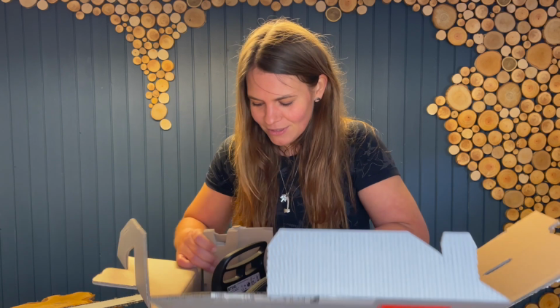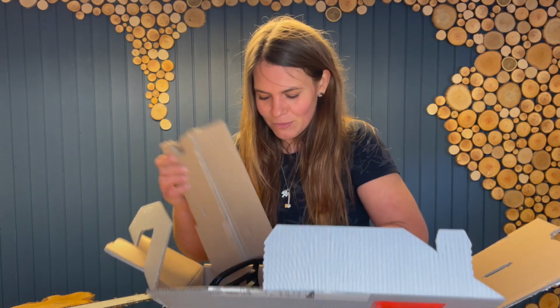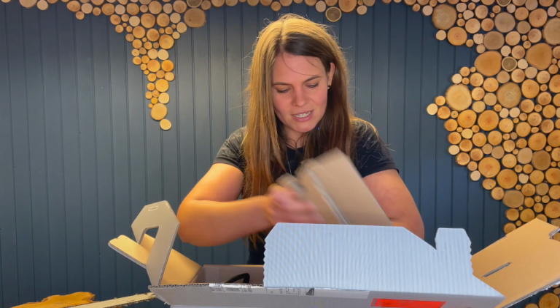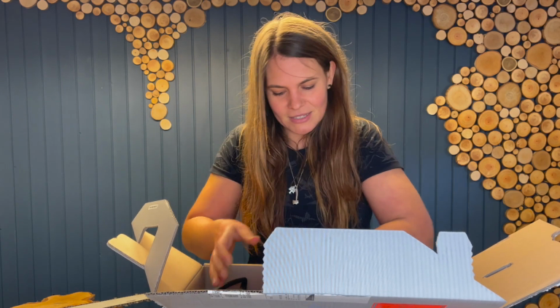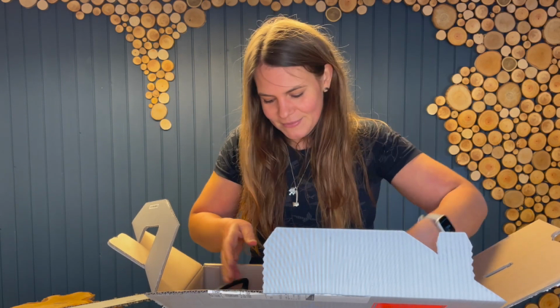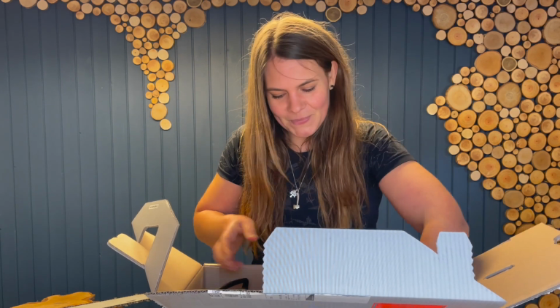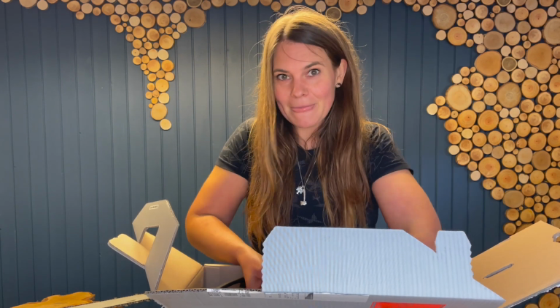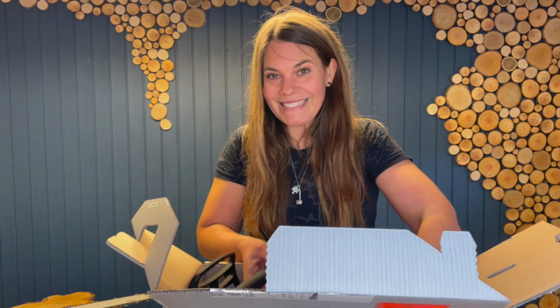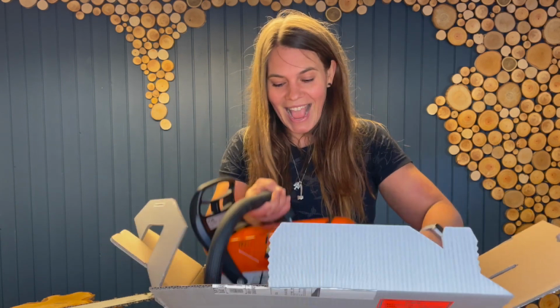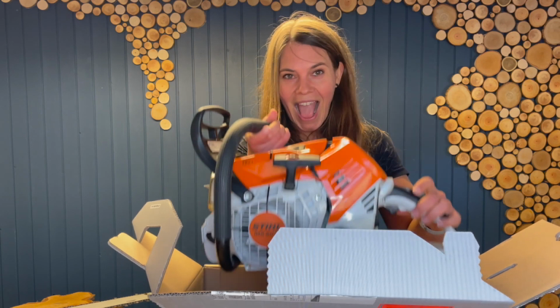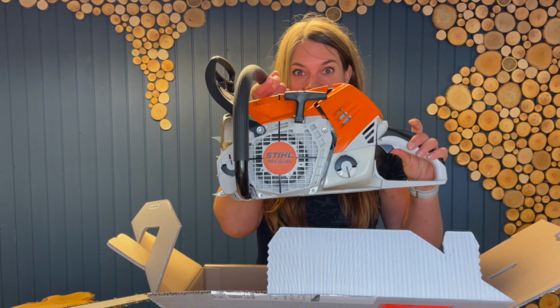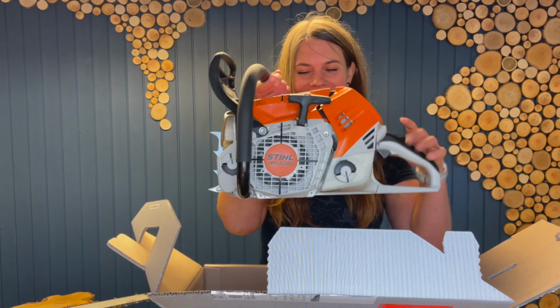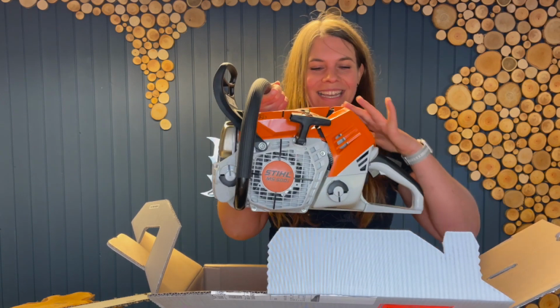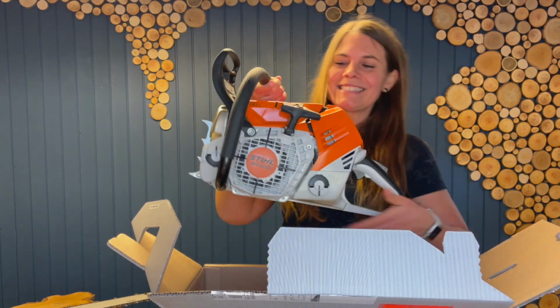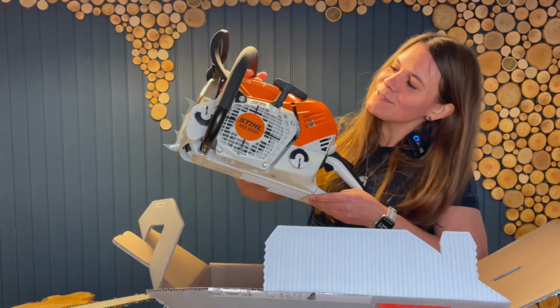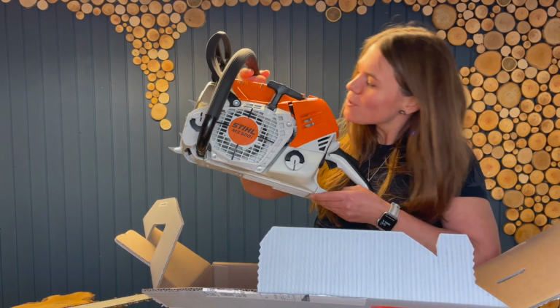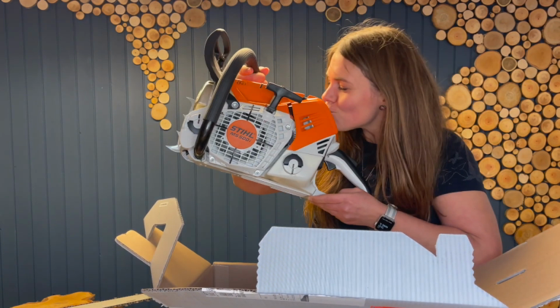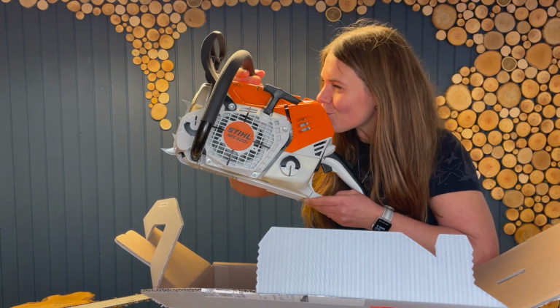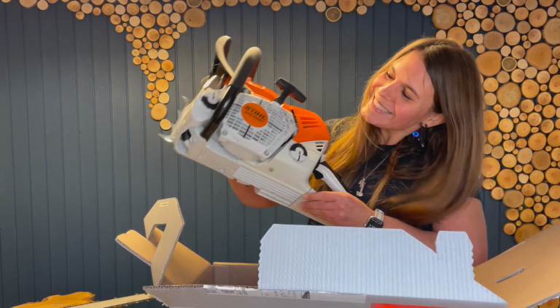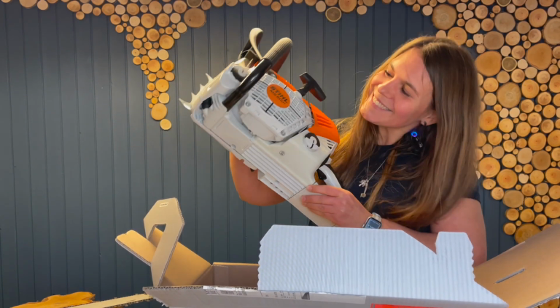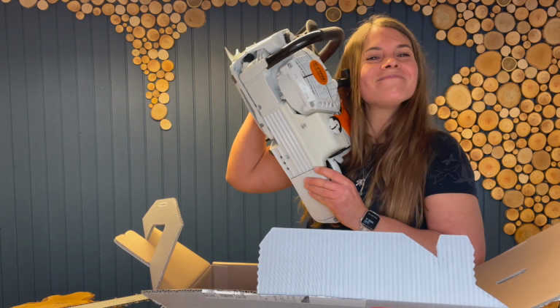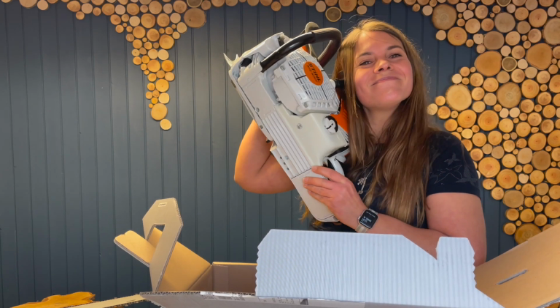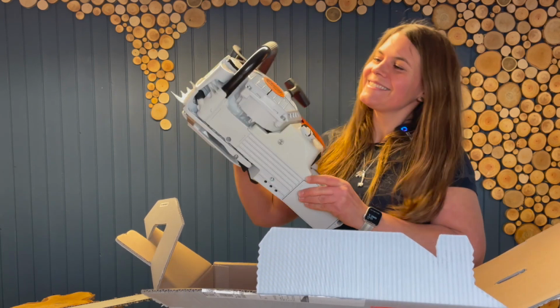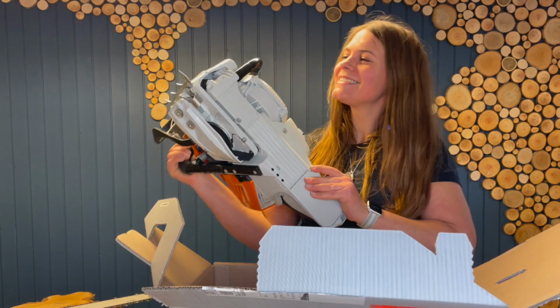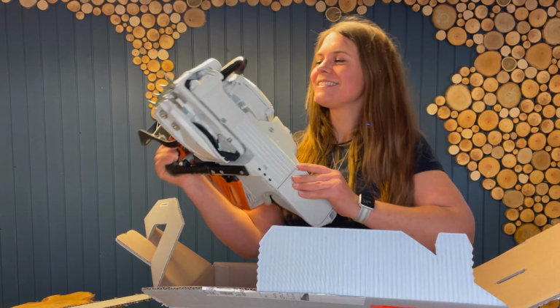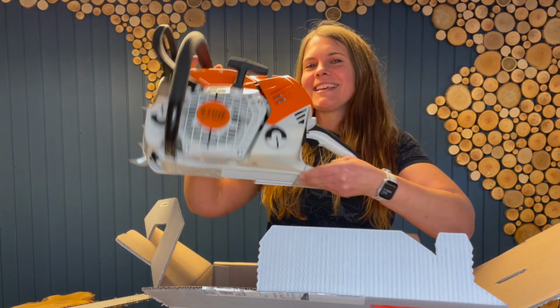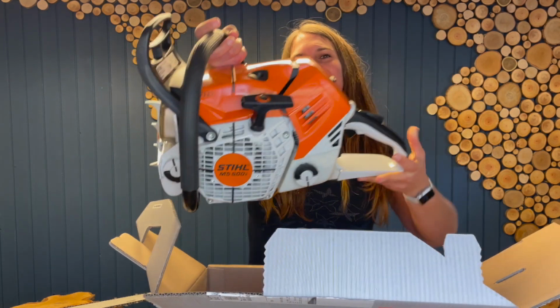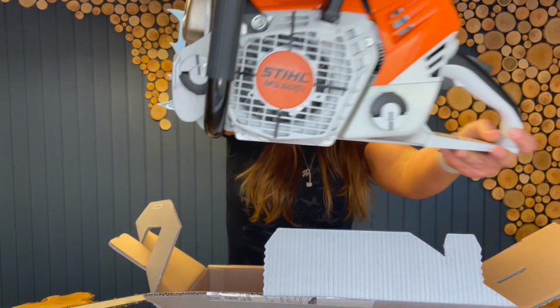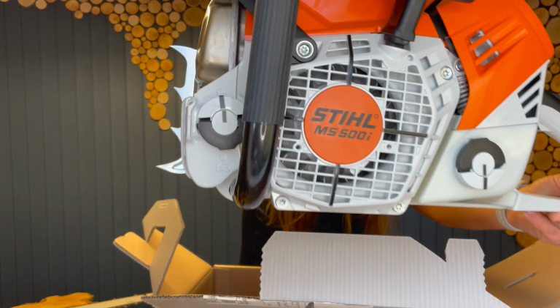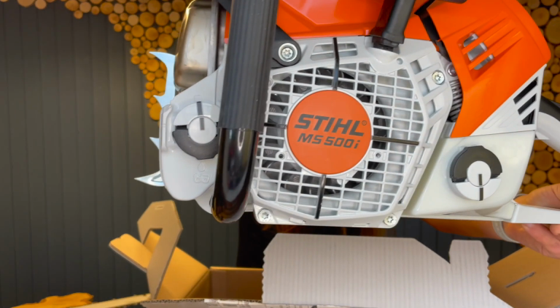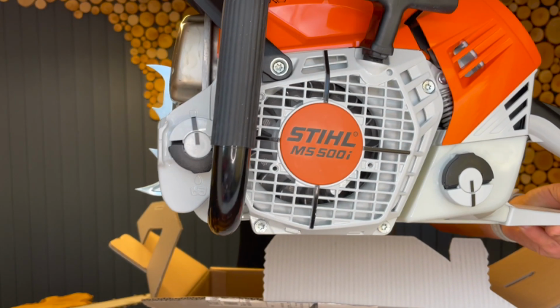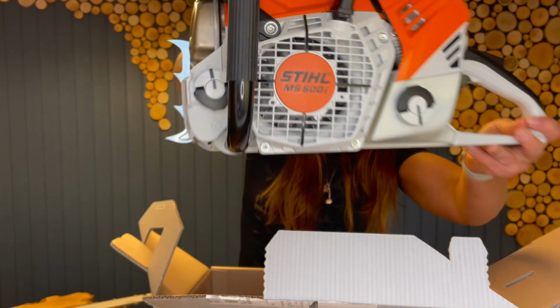Don't be stuck — ah, there she is! Look at that, isn't it pretty?